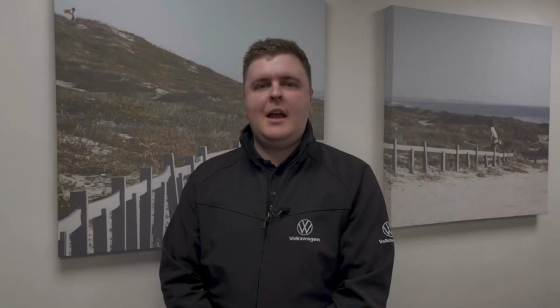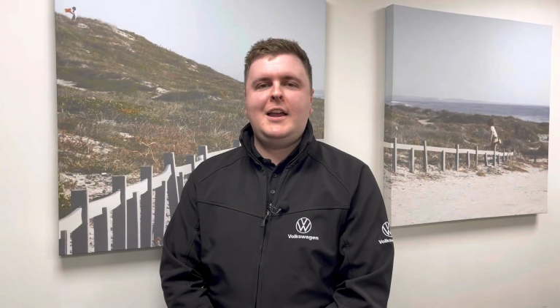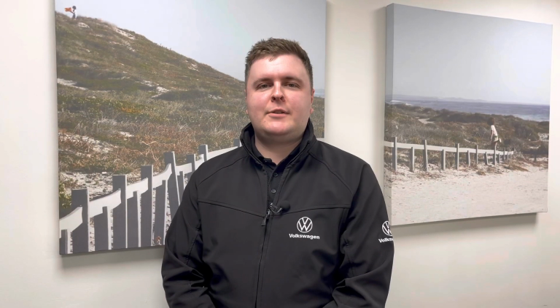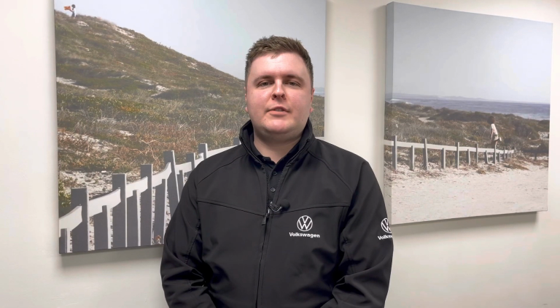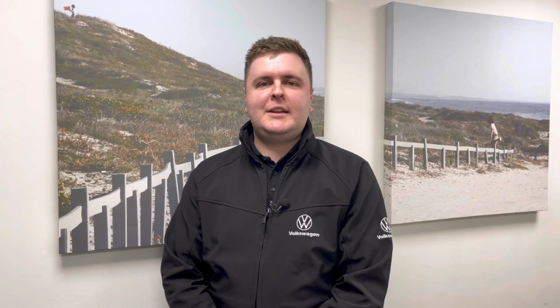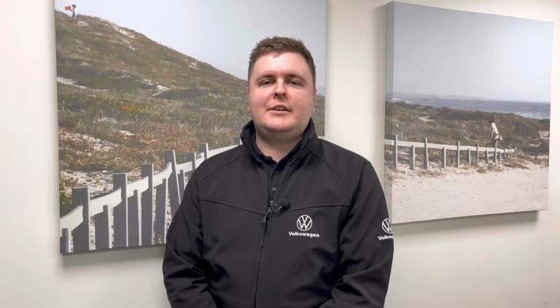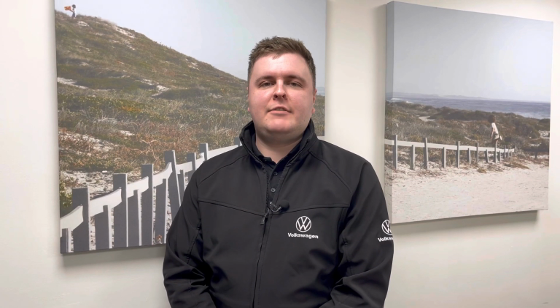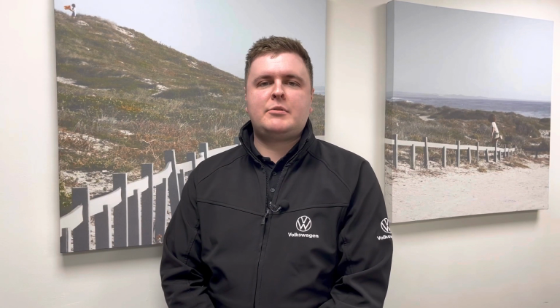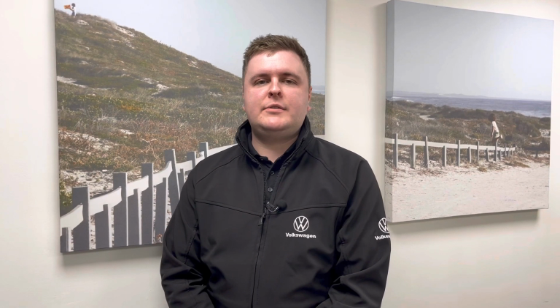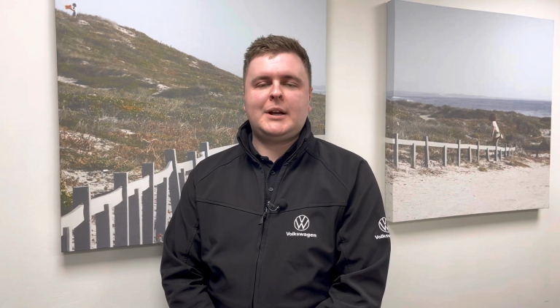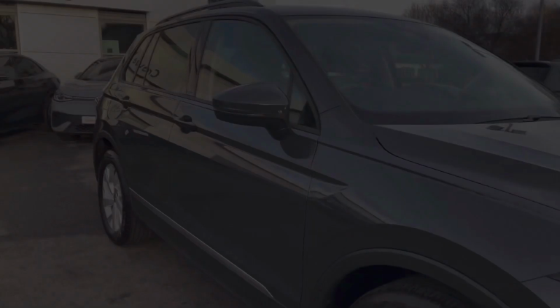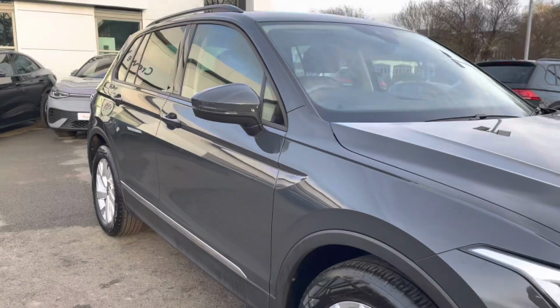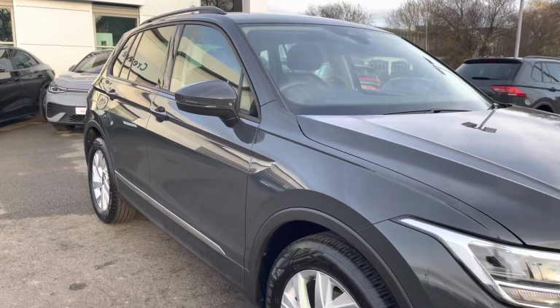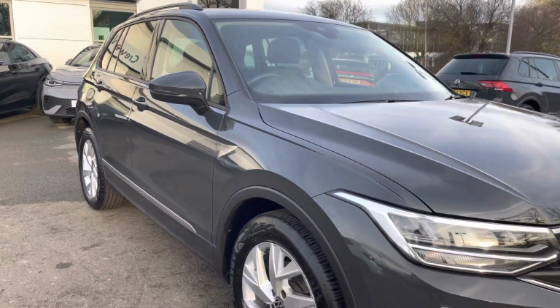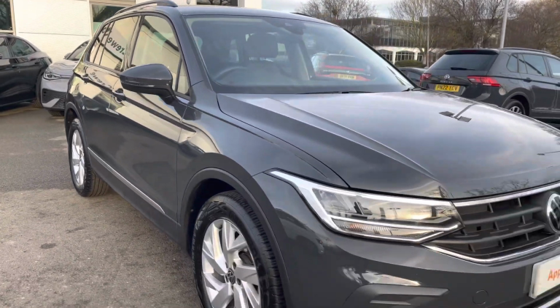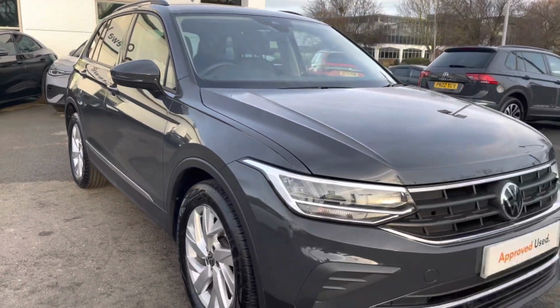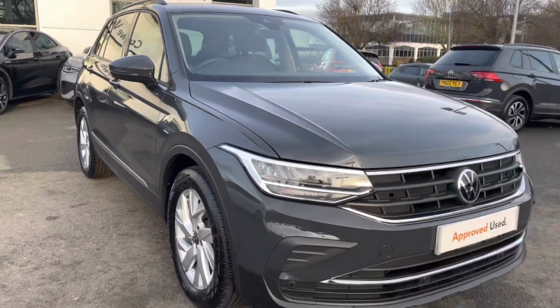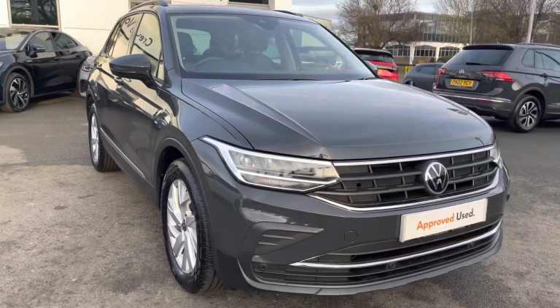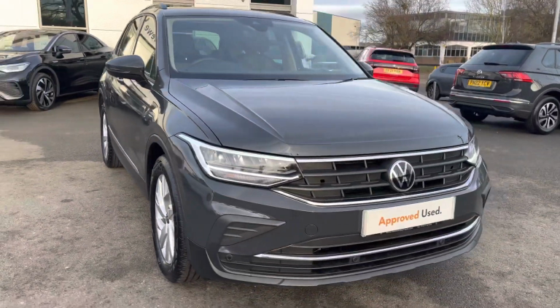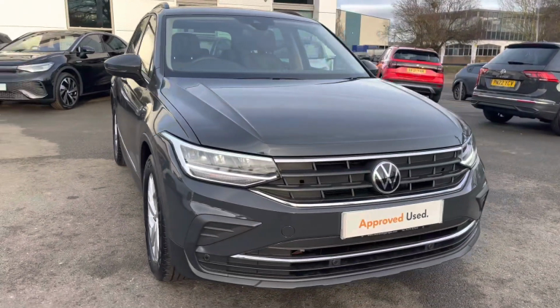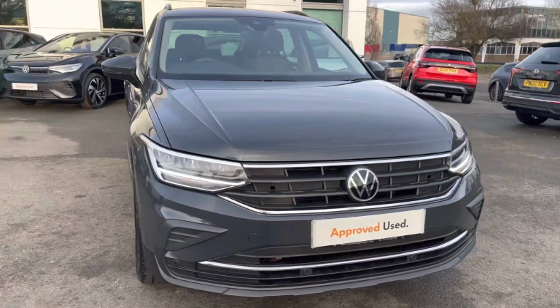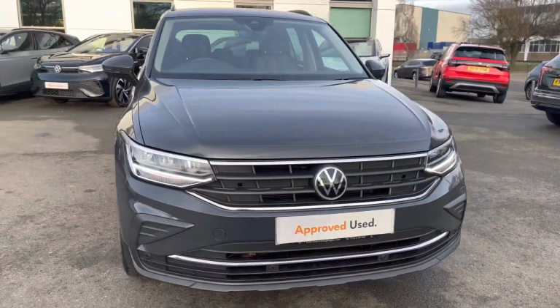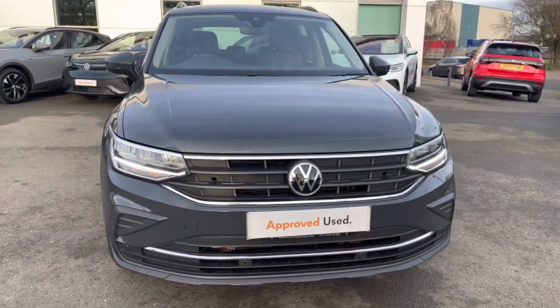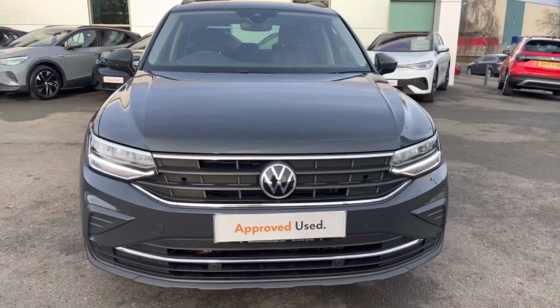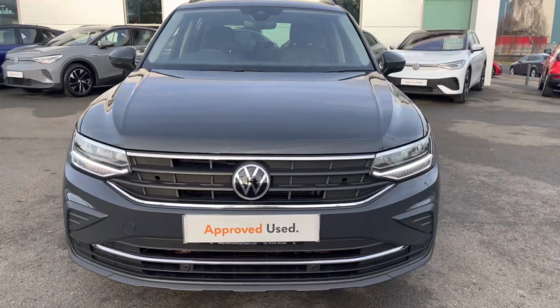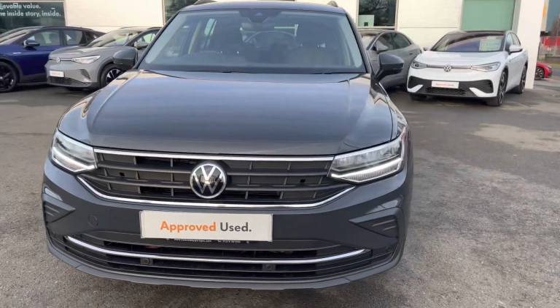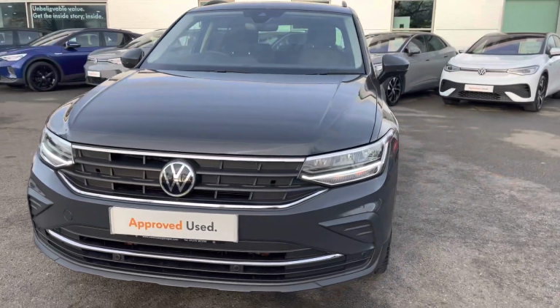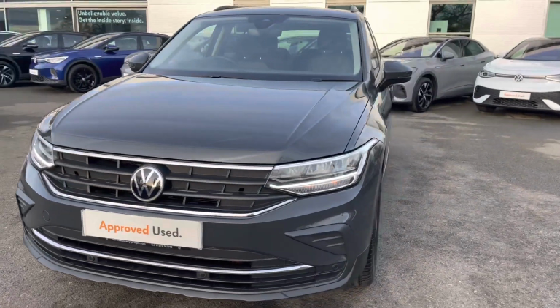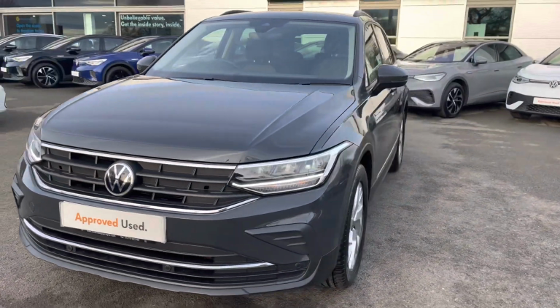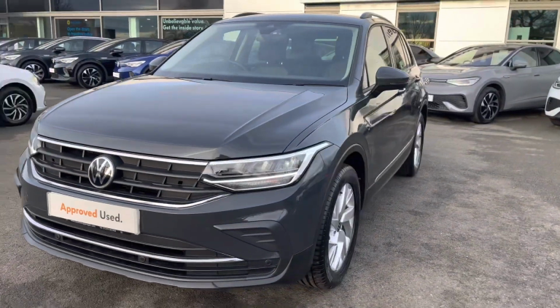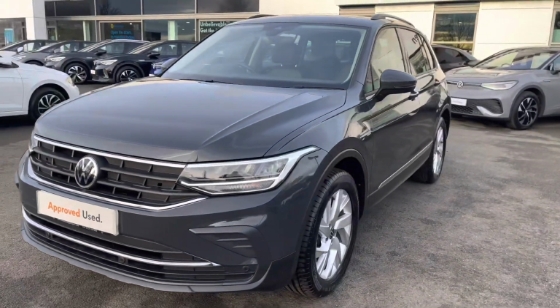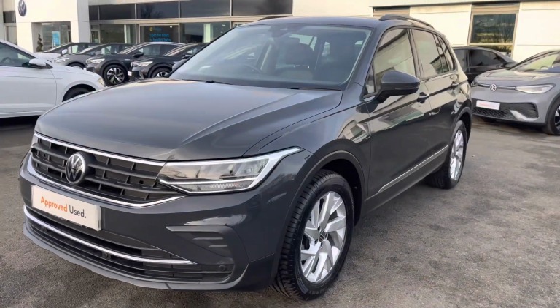Hi, I'm Jack from Crew Volkswagen and I'm going to show you around this approved used Volkswagen. This is the Tiguan Life finished in Urano Grey, featuring the 1.5 TSI petrol engine producing 130 PS with a 6-speed manual gearbox.